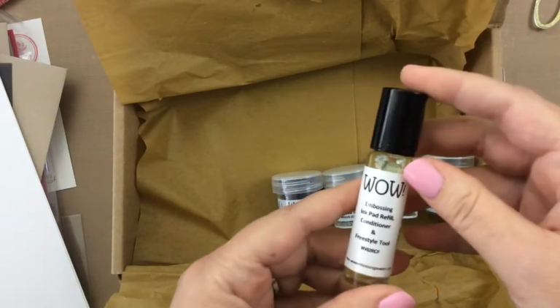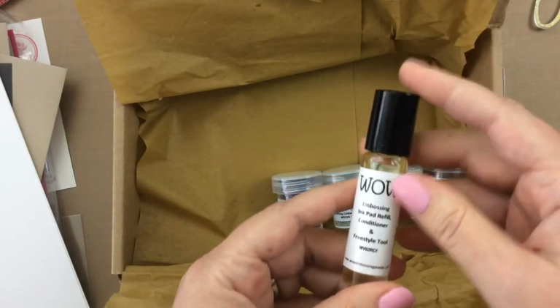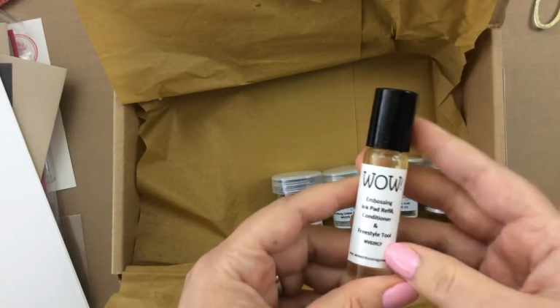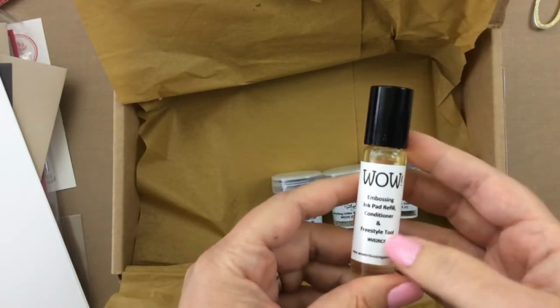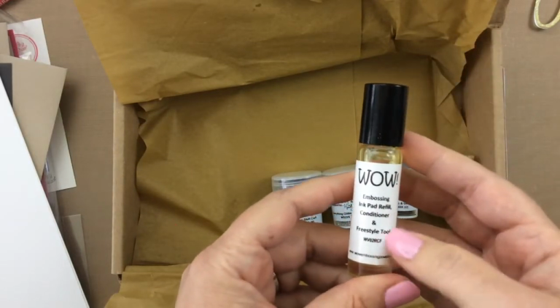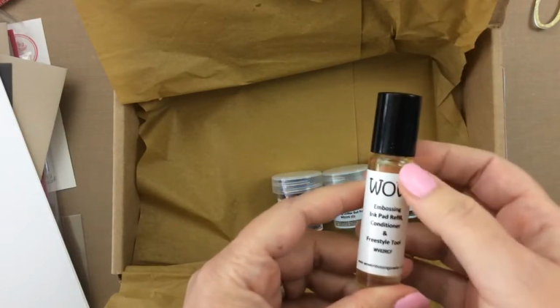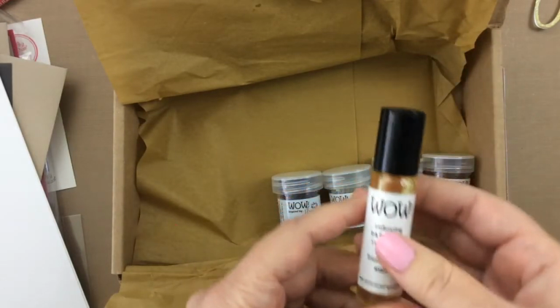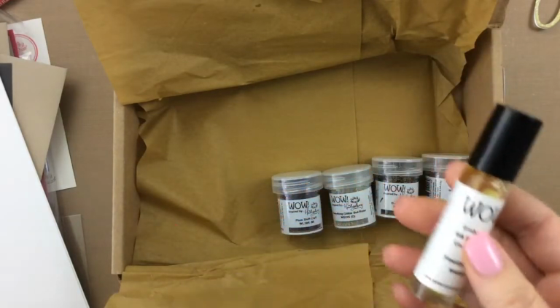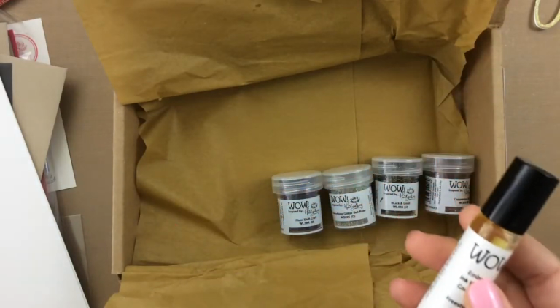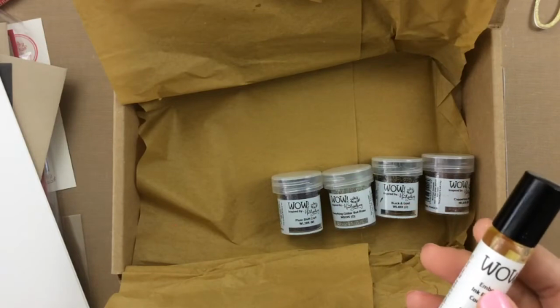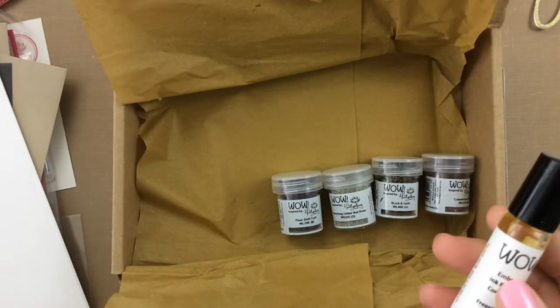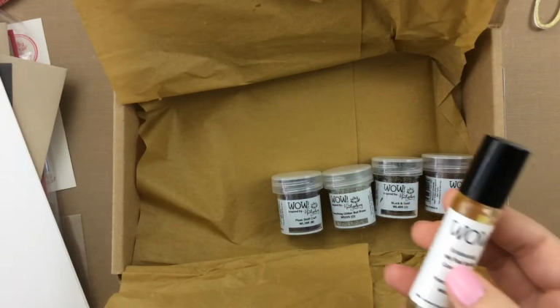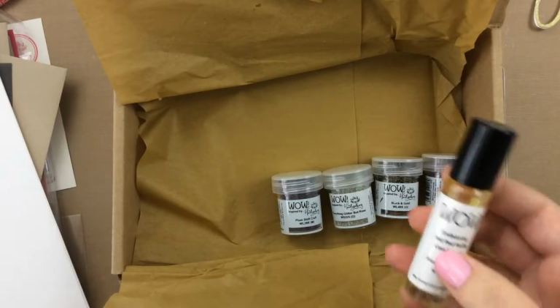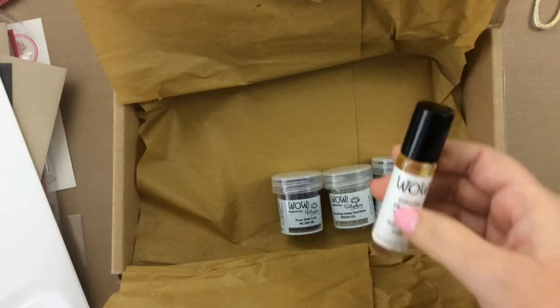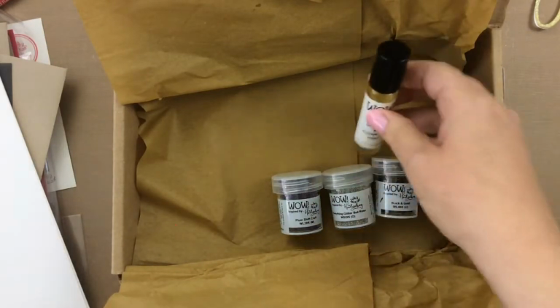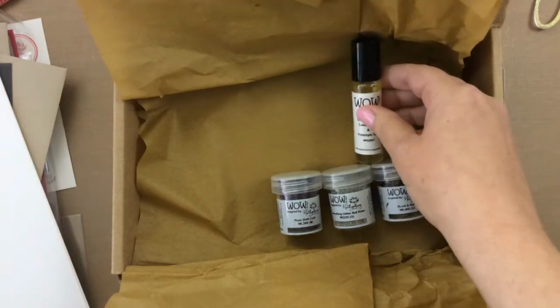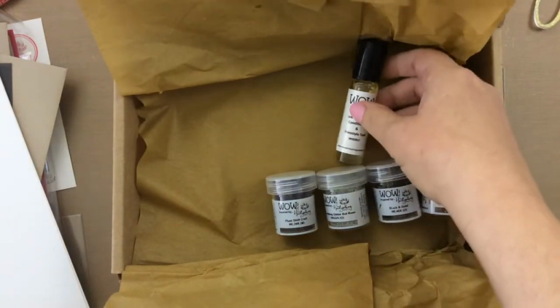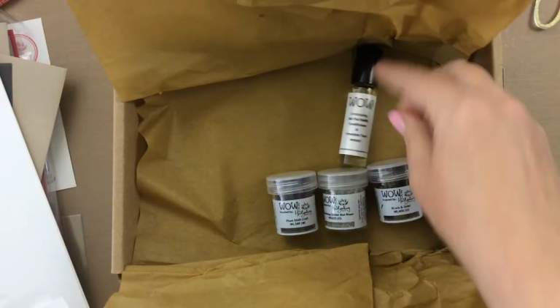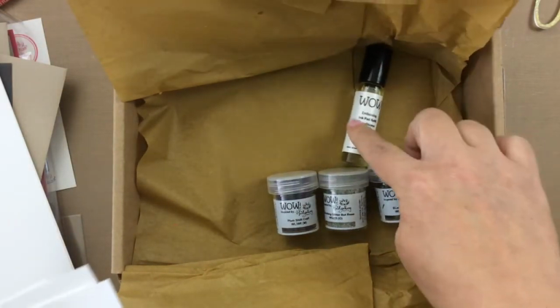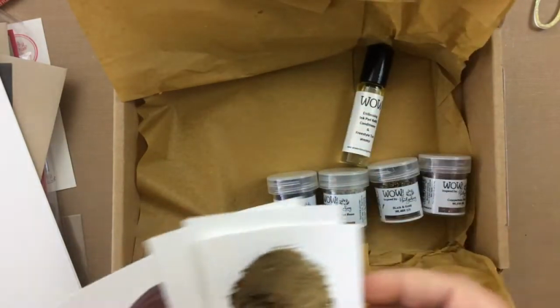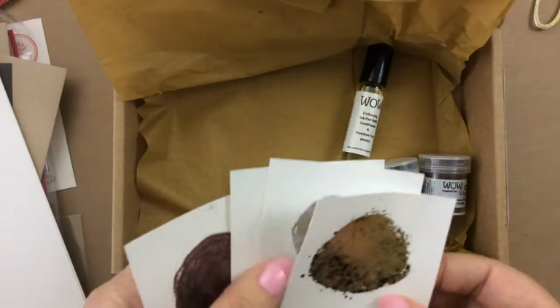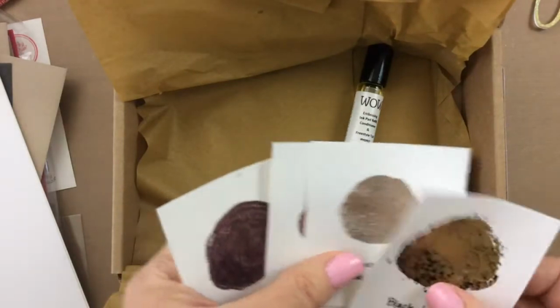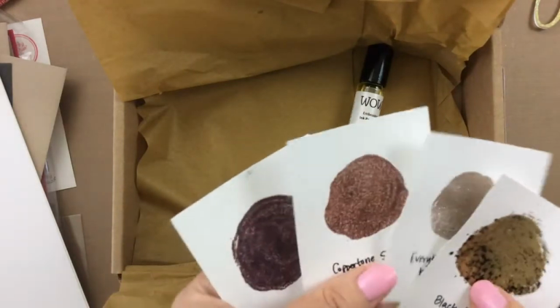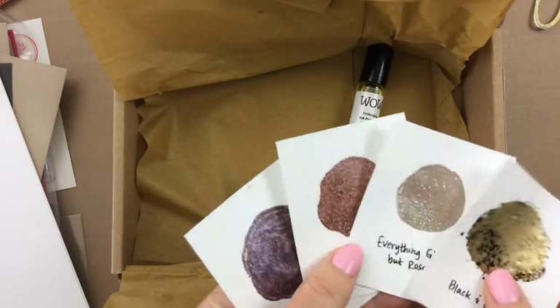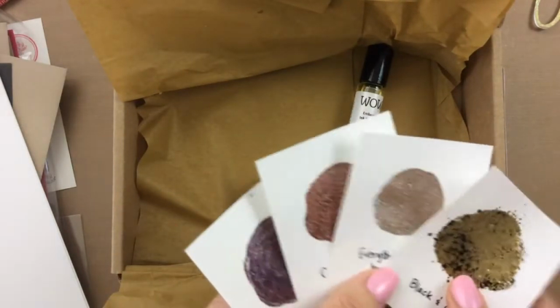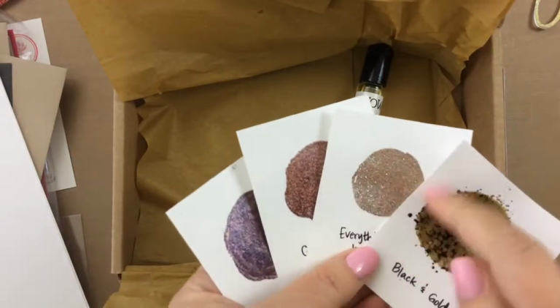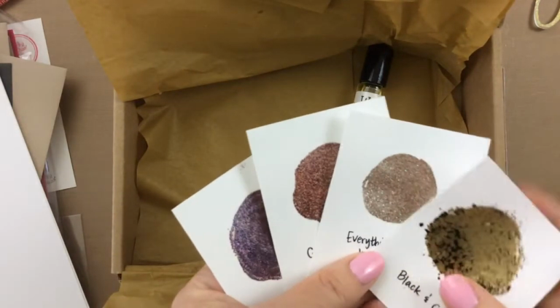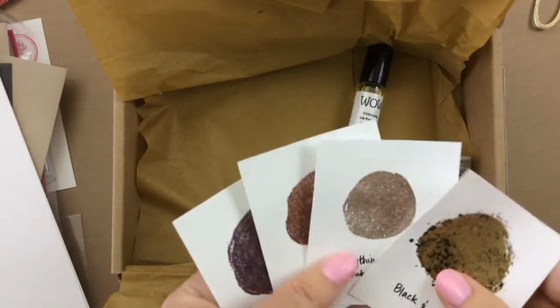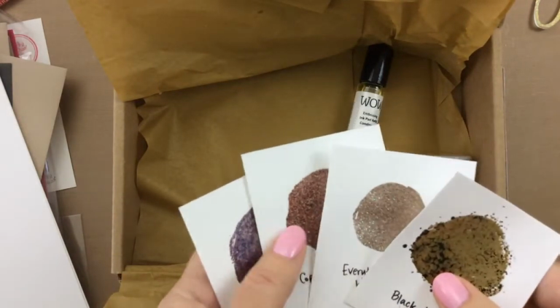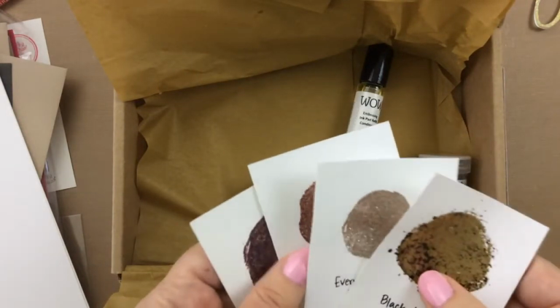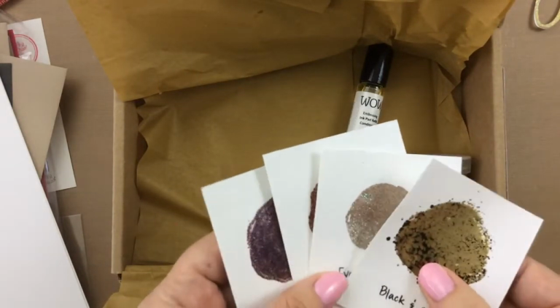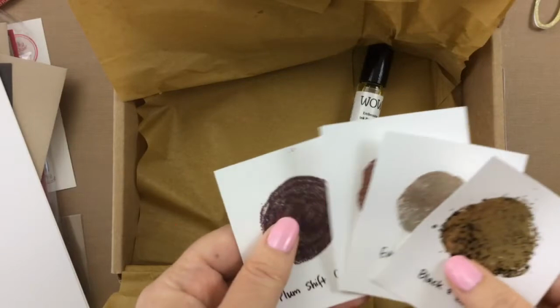The regular subscriber bonus is the Freestyle Tool from WOW. I made some samples to show you what these embossing powders look like, and I used that Freestyle Tool to make some circles on my cards to show you what these colors are like. Let me show you.